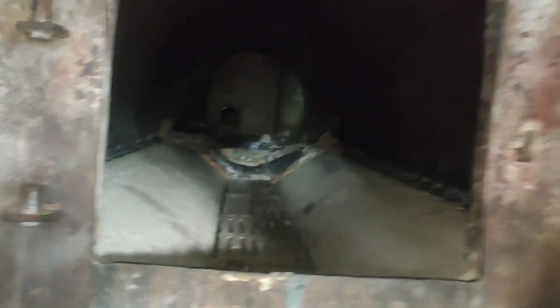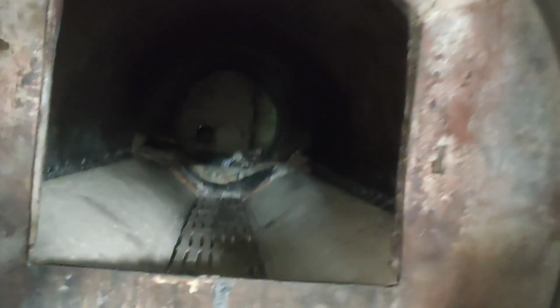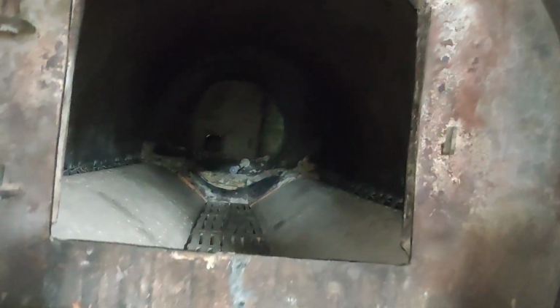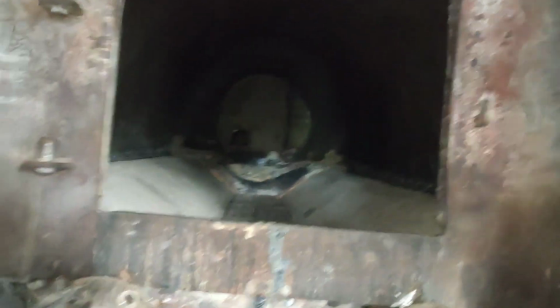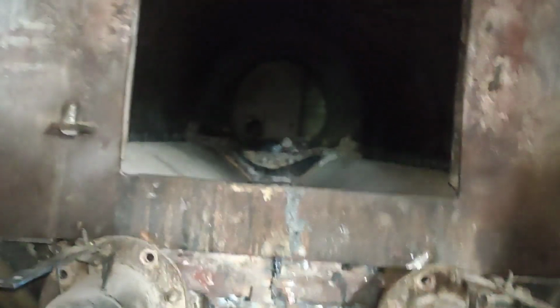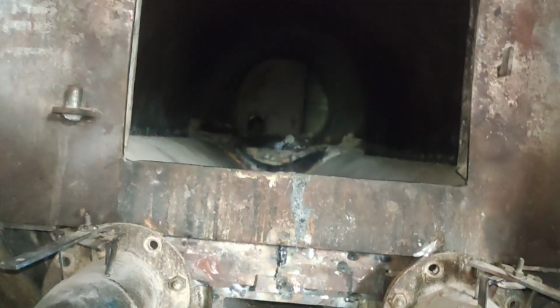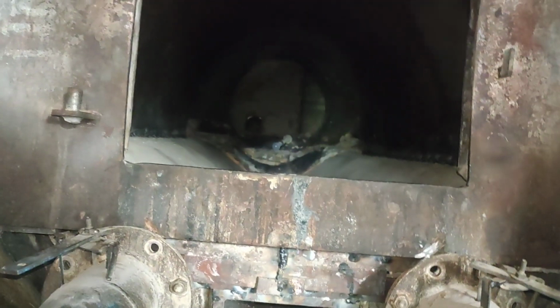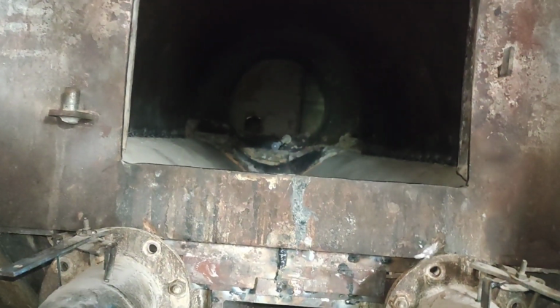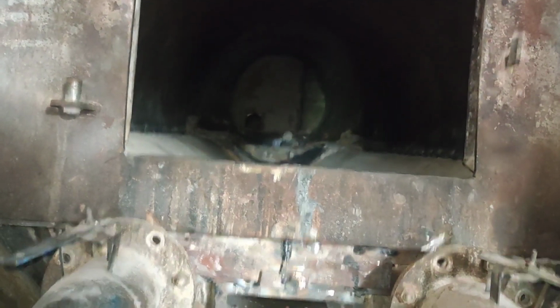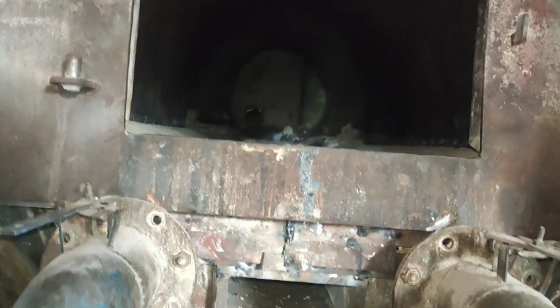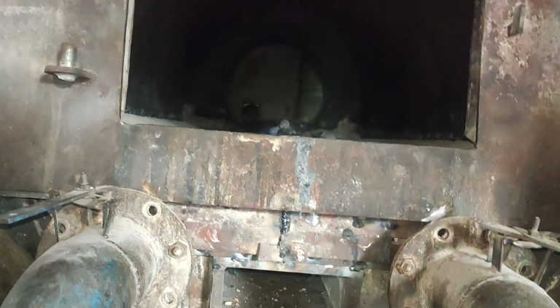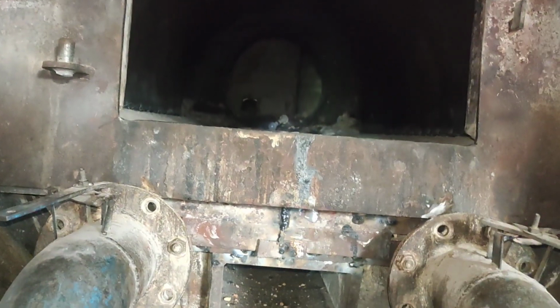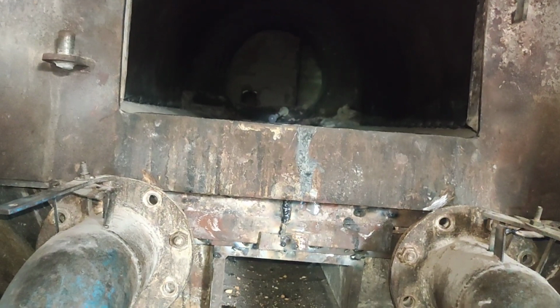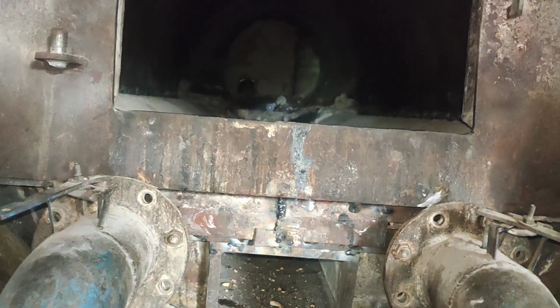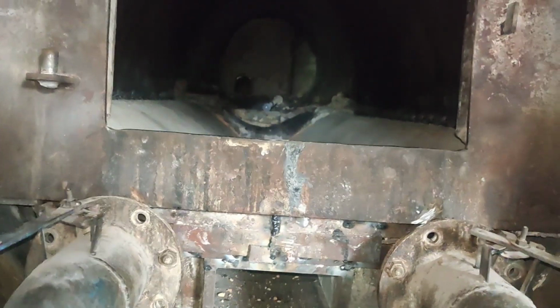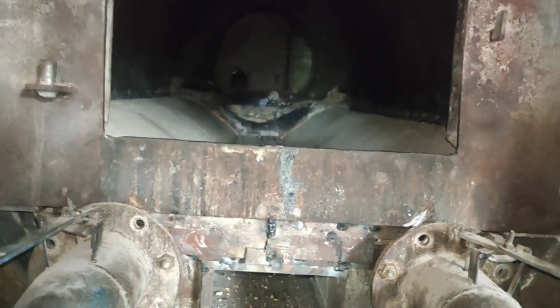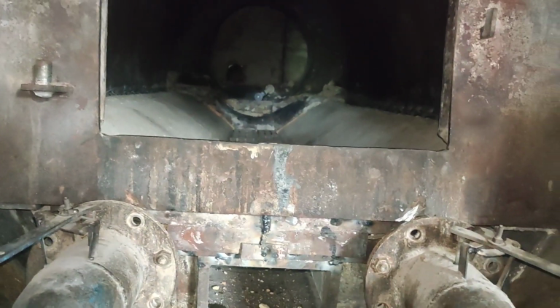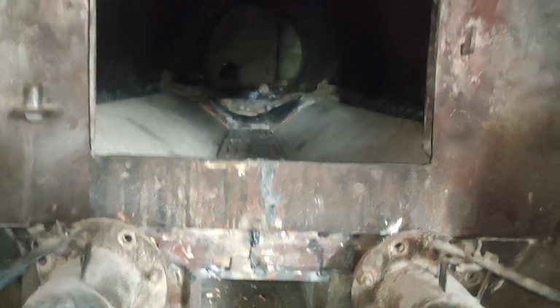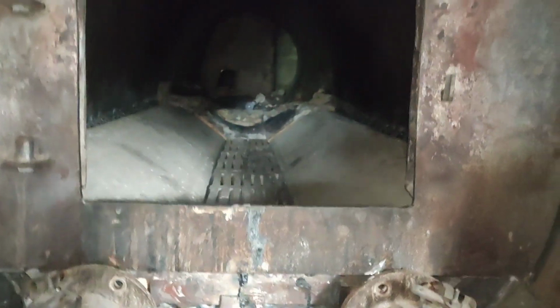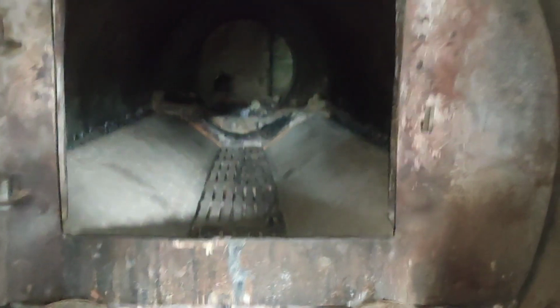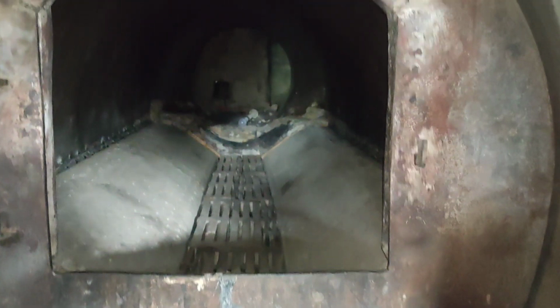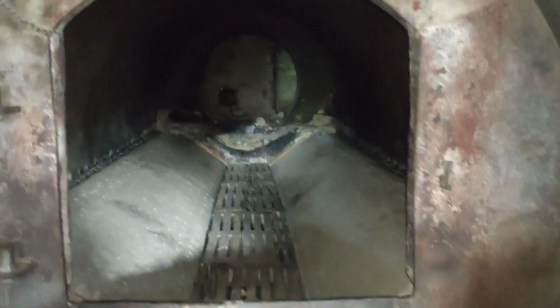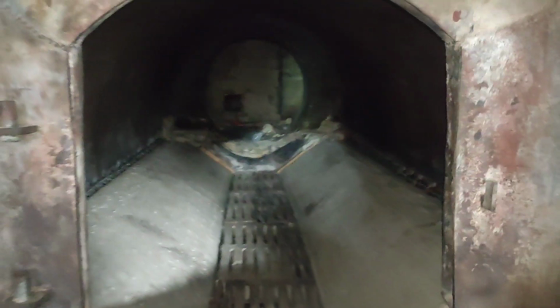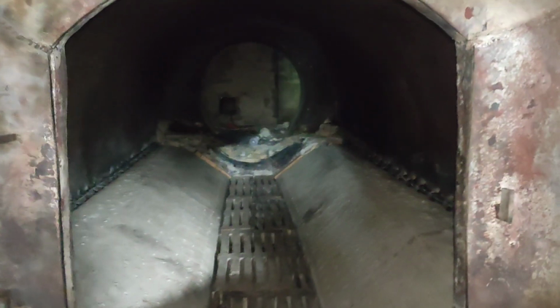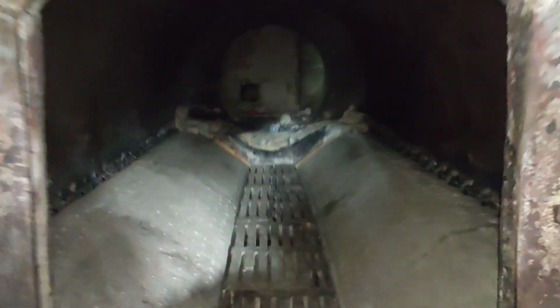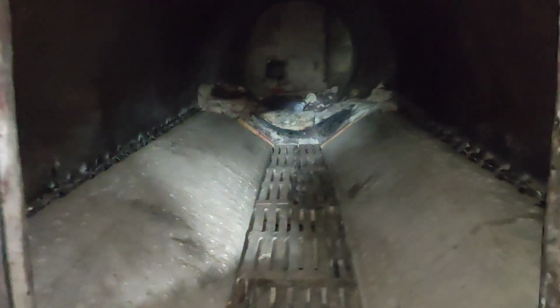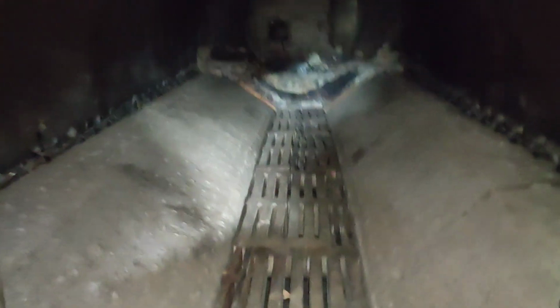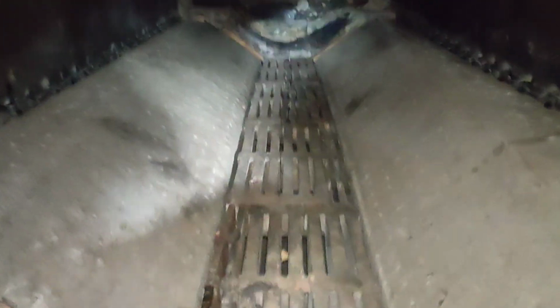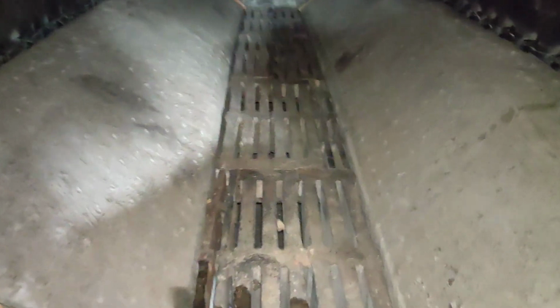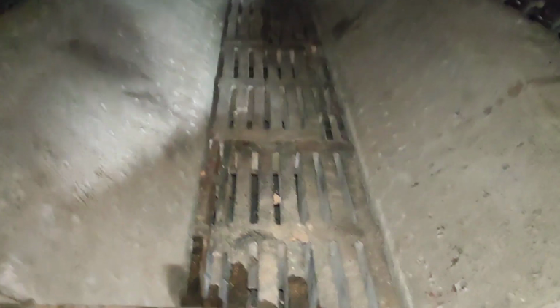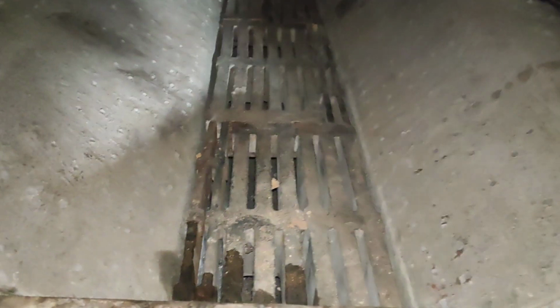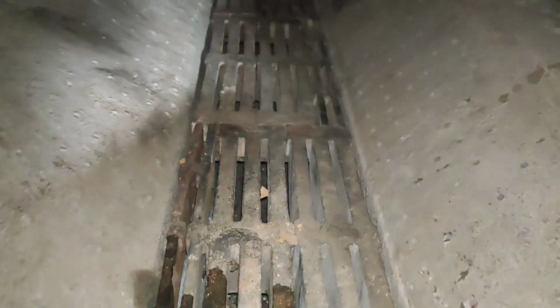Normally, wood burns at 700 degrees Celsius. In gasification technology, wood burns at approximately 900 degrees Celsius. In IBG reactors, it burns at a minimum of 1,200 degrees Celsius.